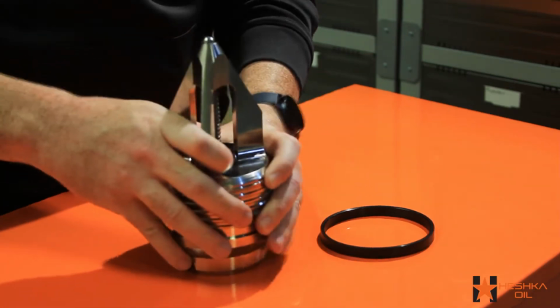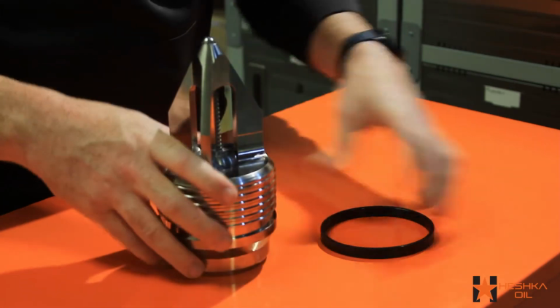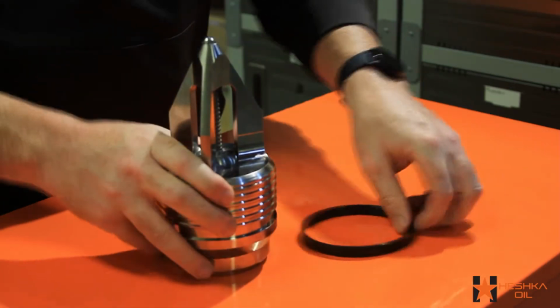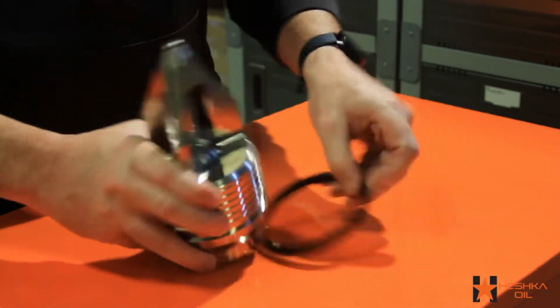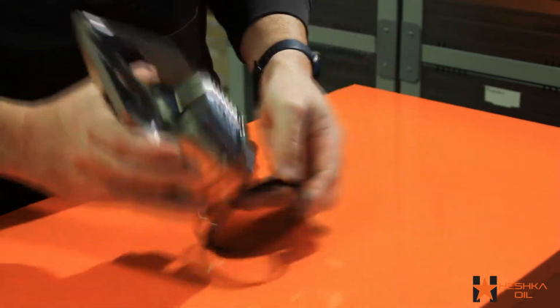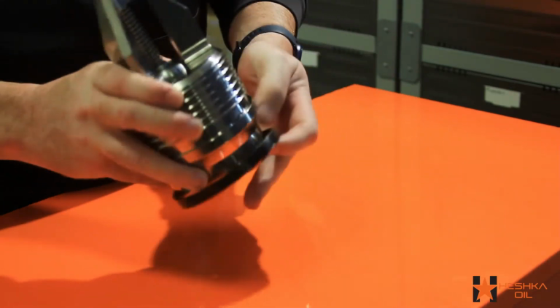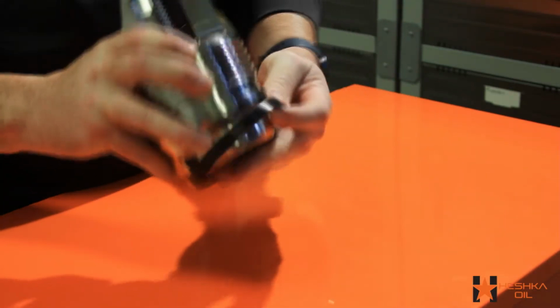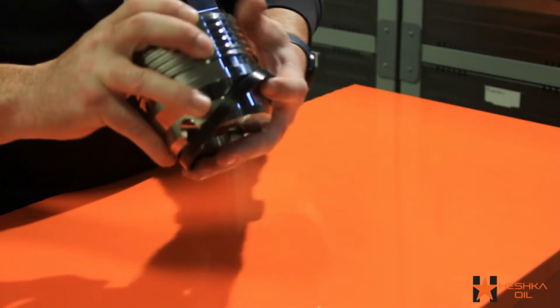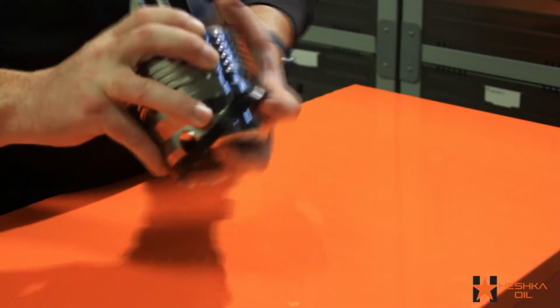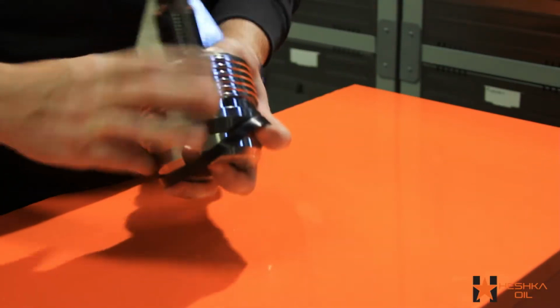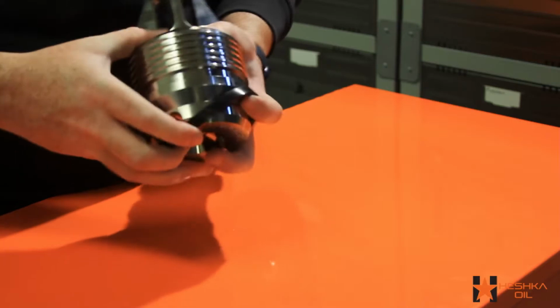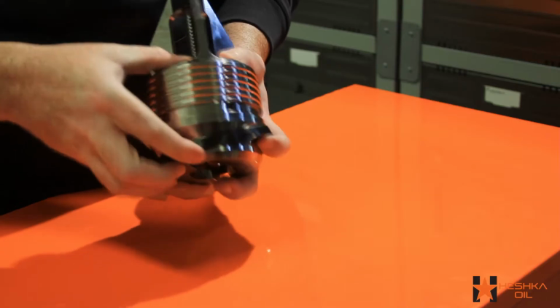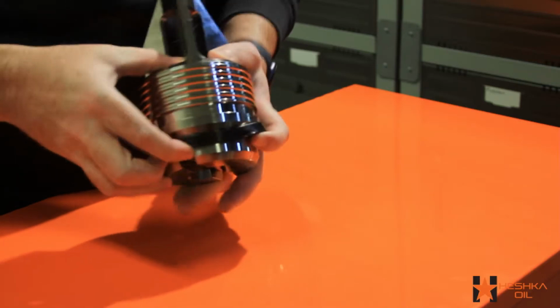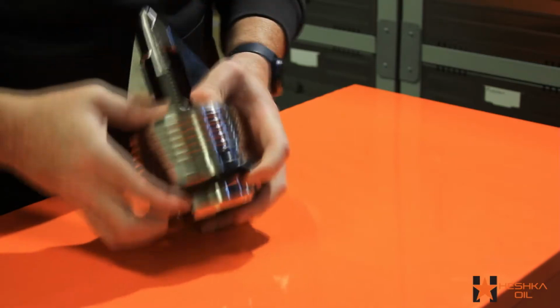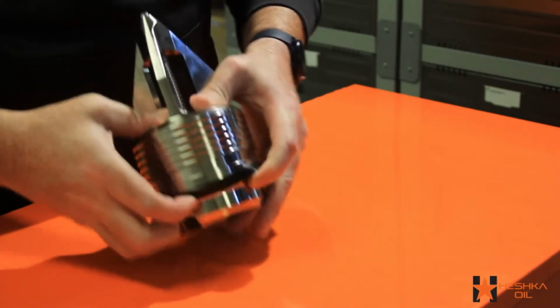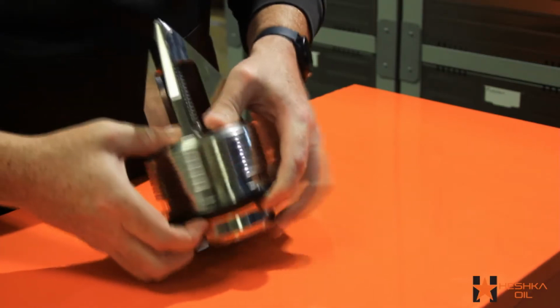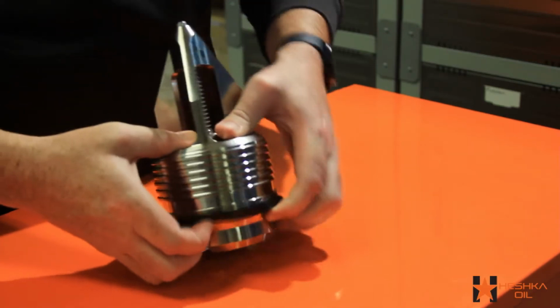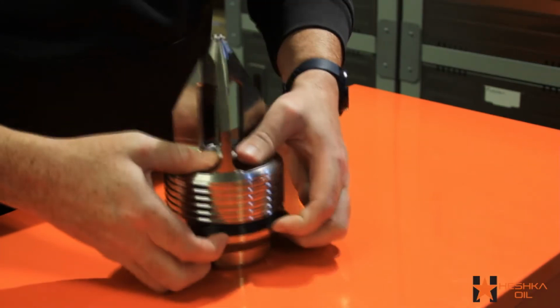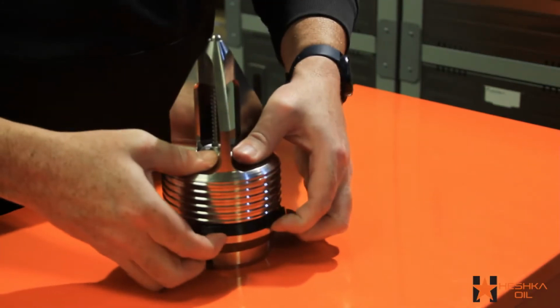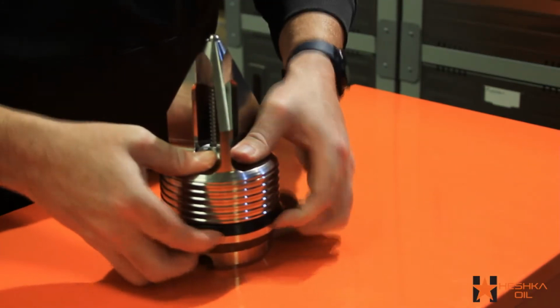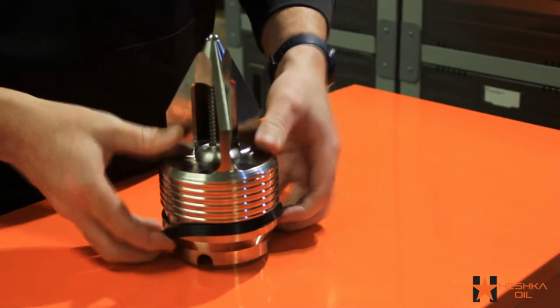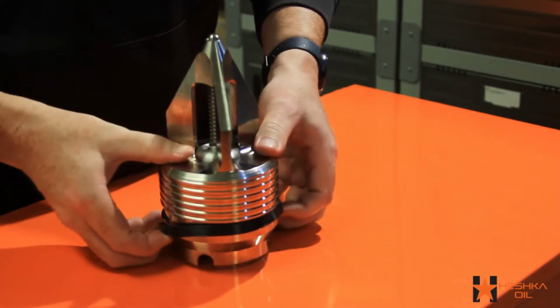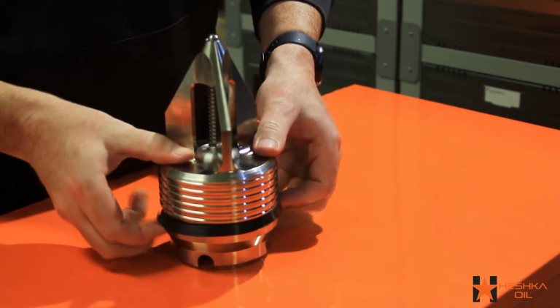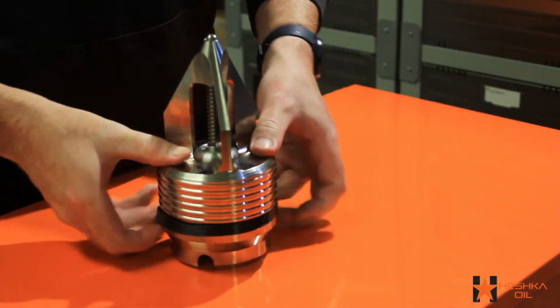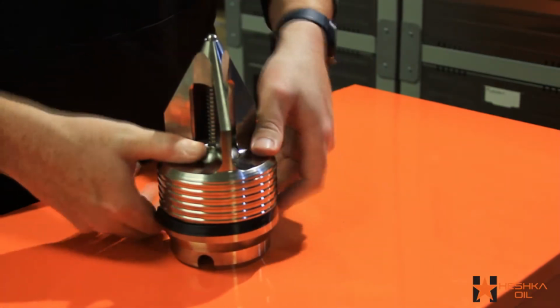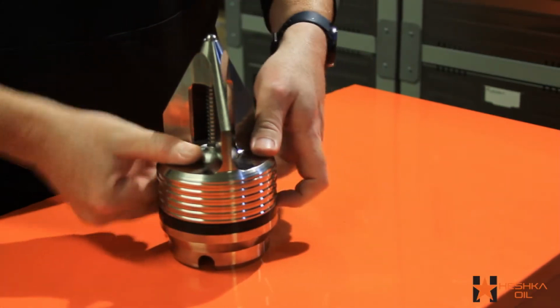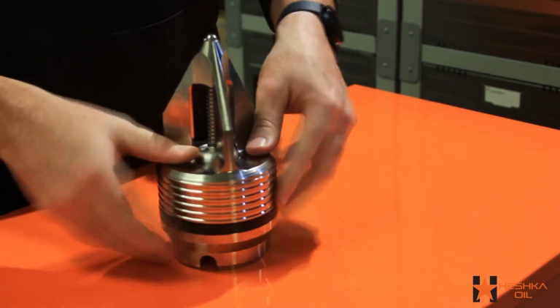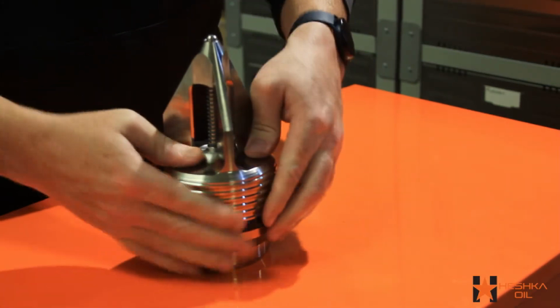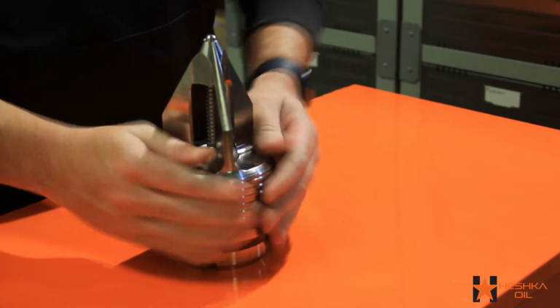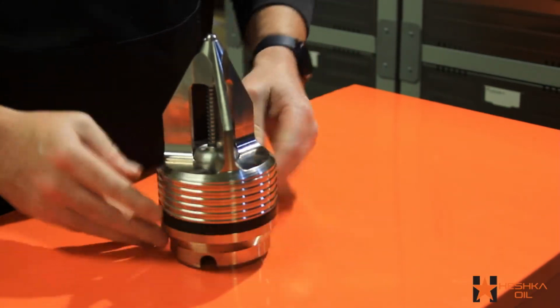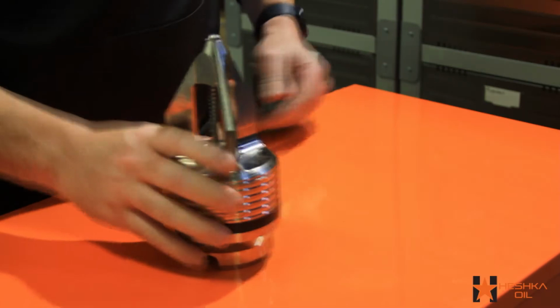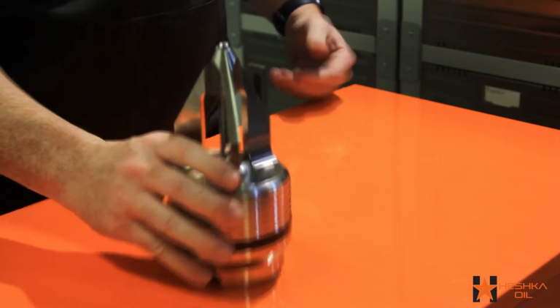The last step for the assembly is to slide your outer diameter seal over the top of the valve and pull it evenly until it slides into the groove.